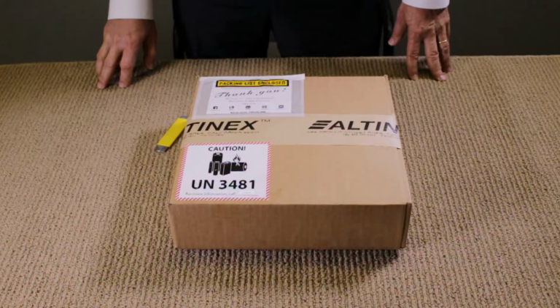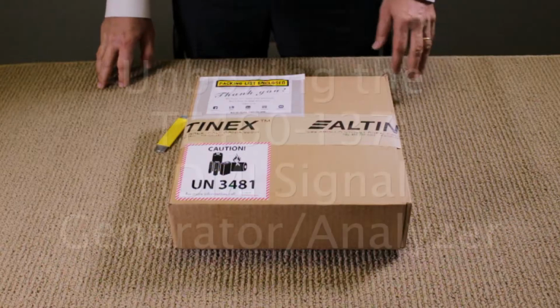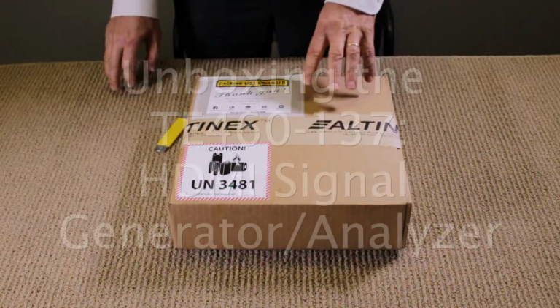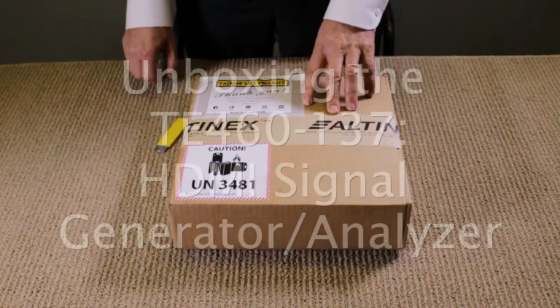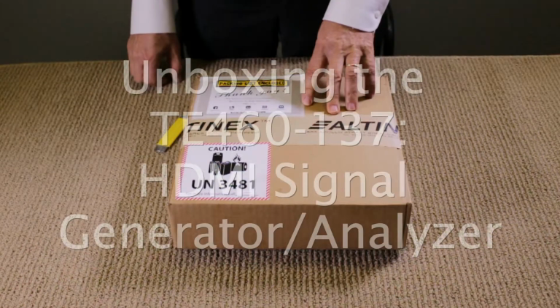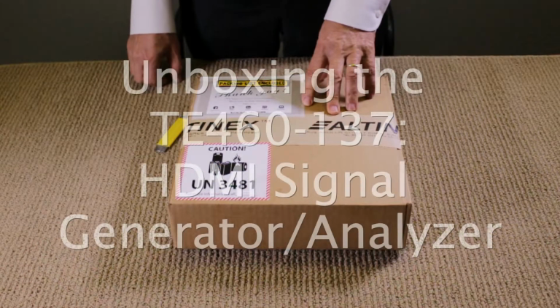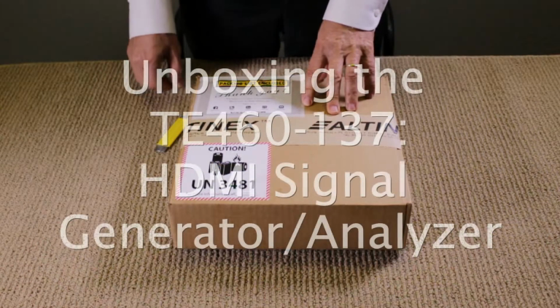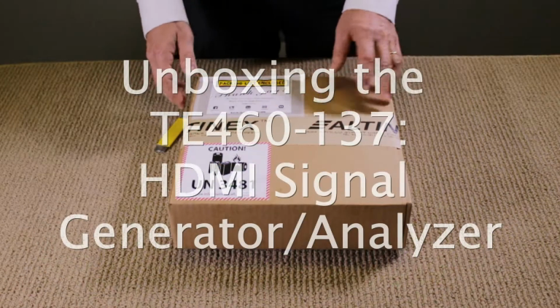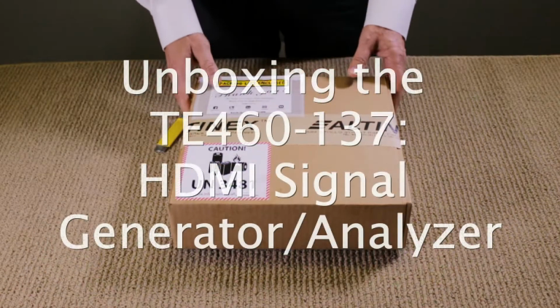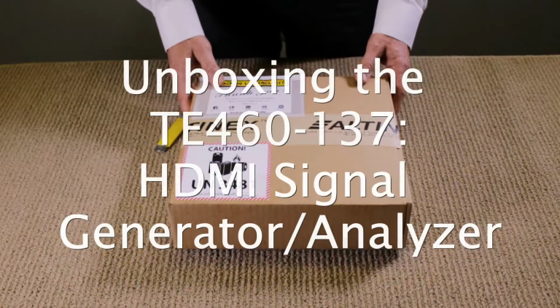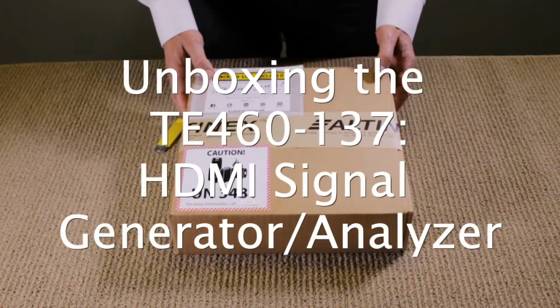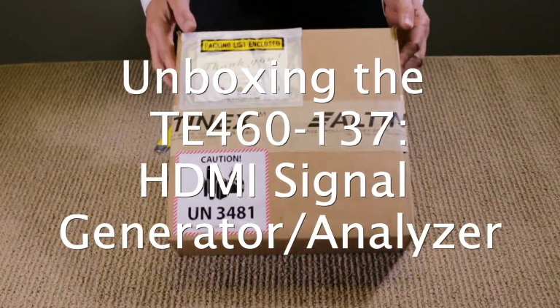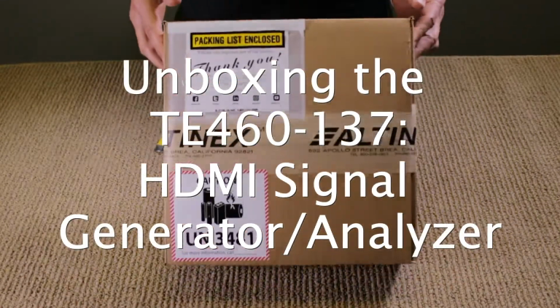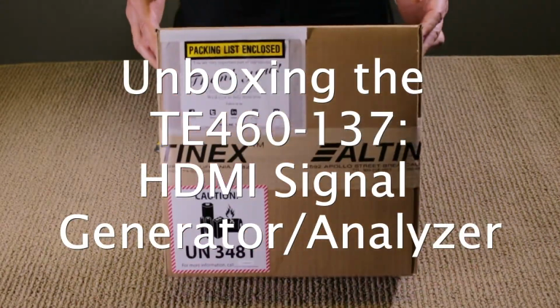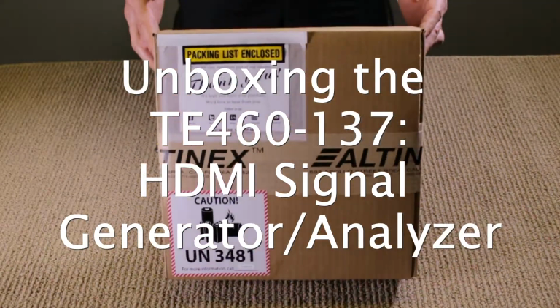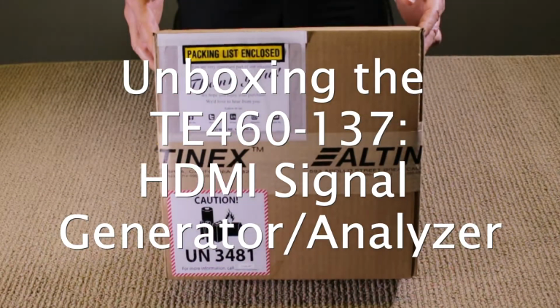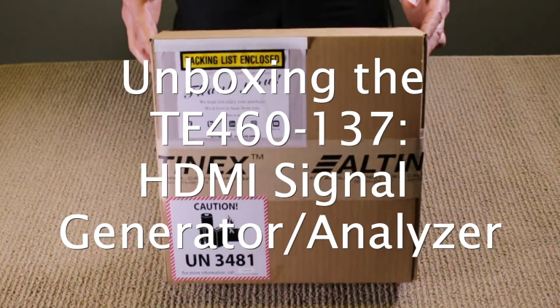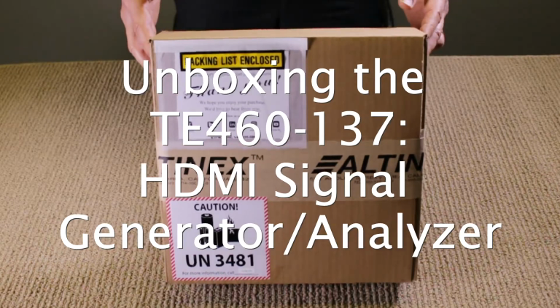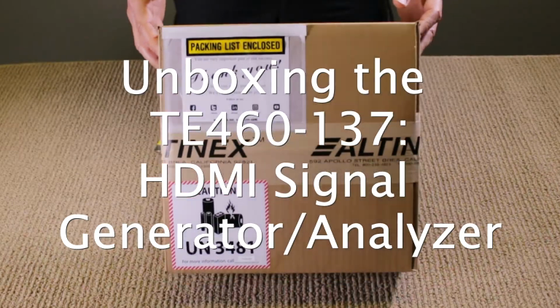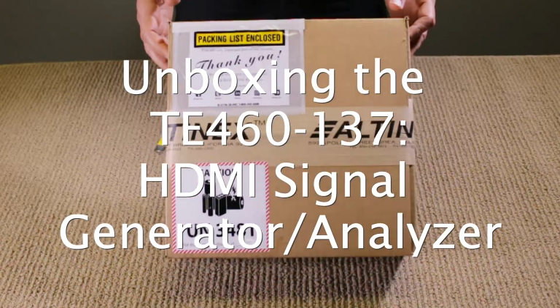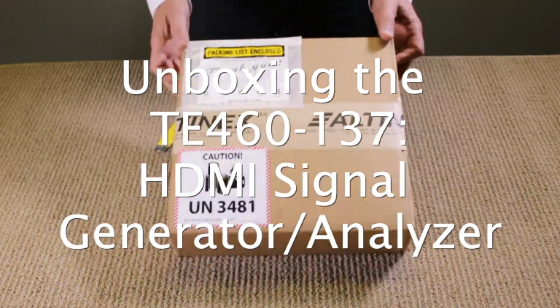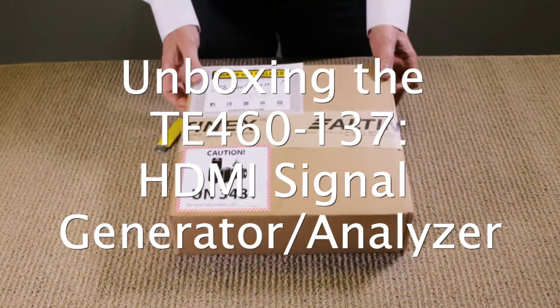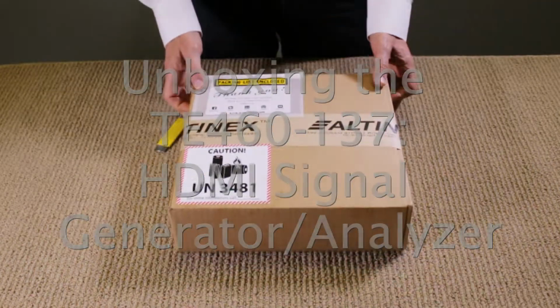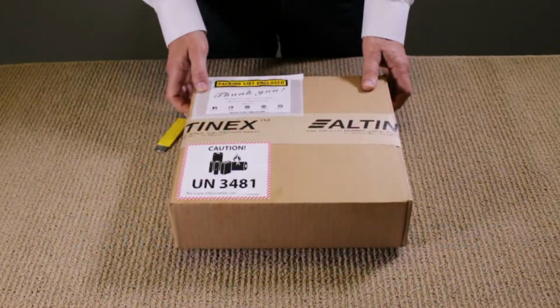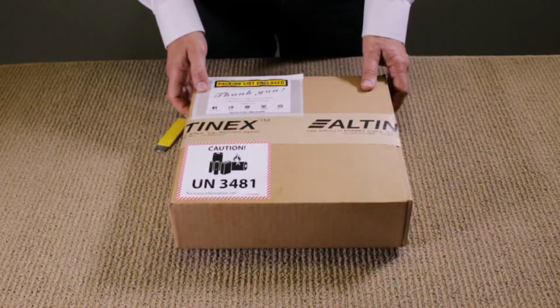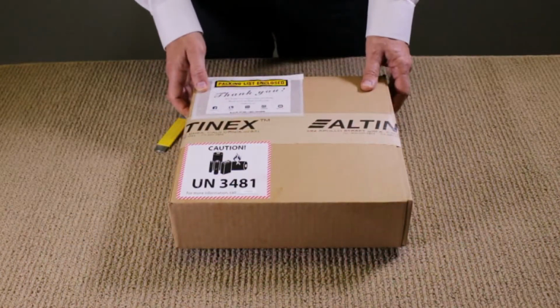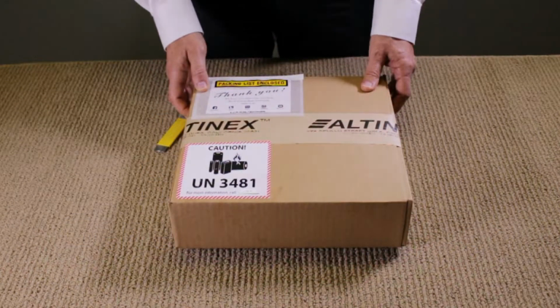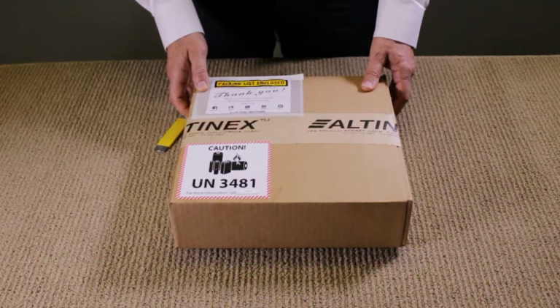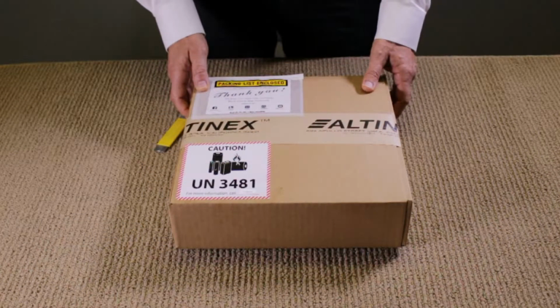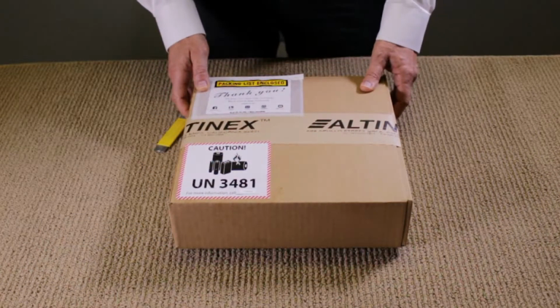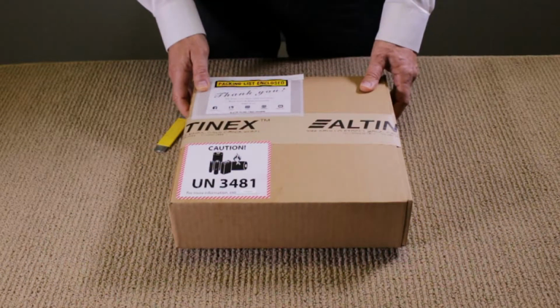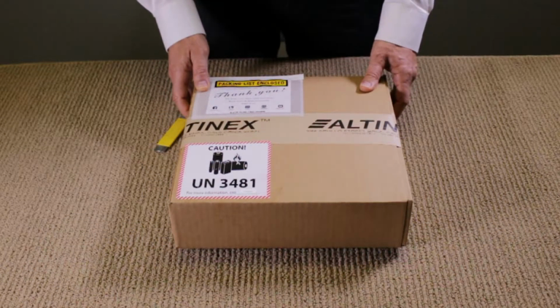Hello. Today we're going to cover opening the box for the TE460-137 video generator.